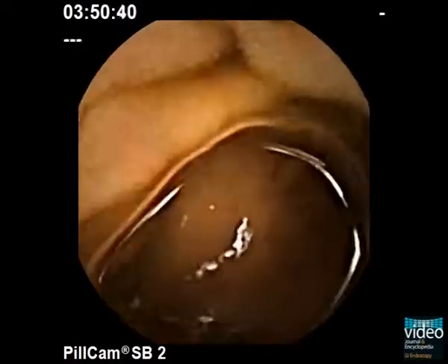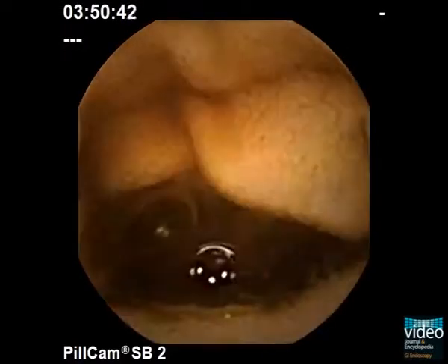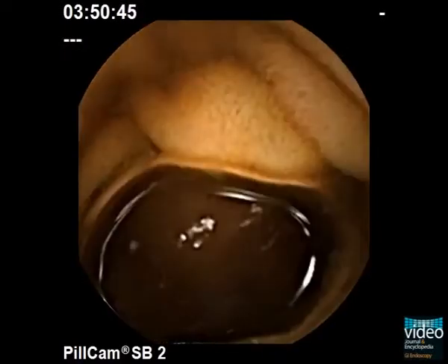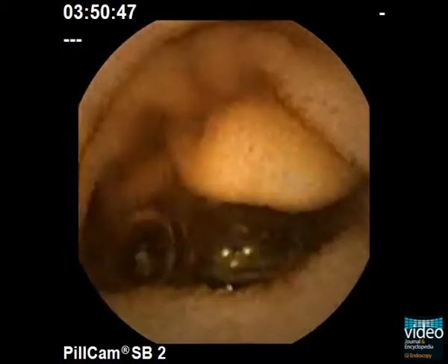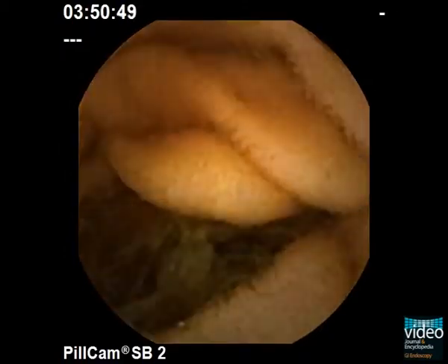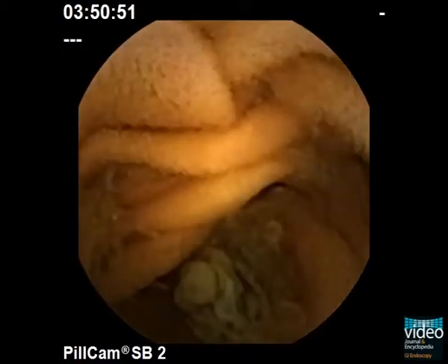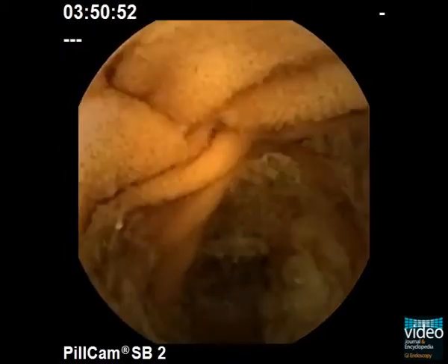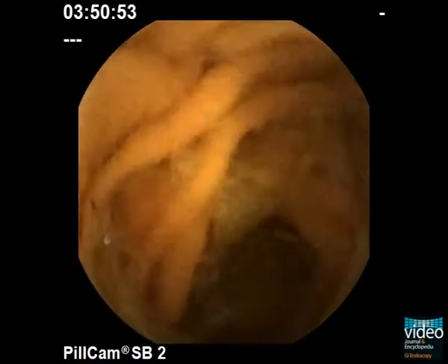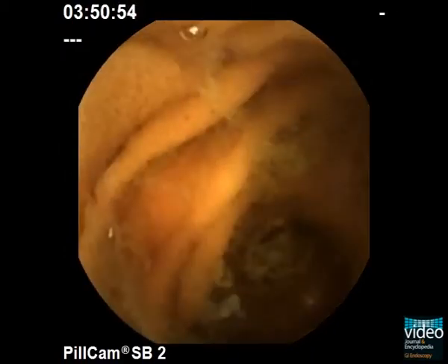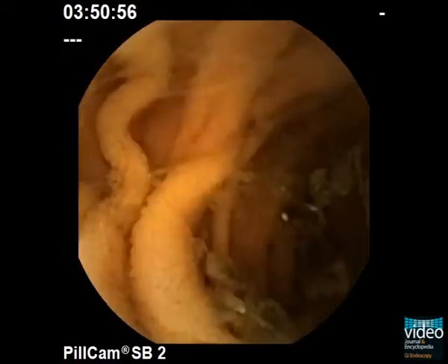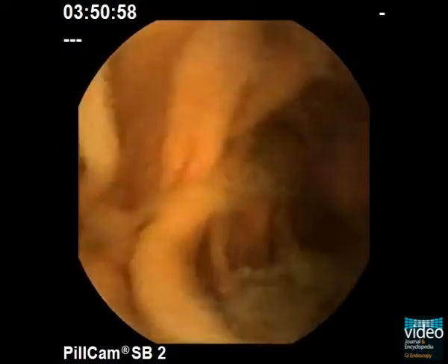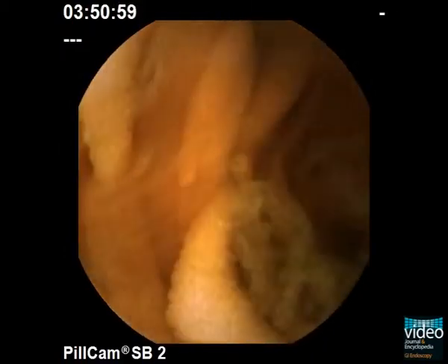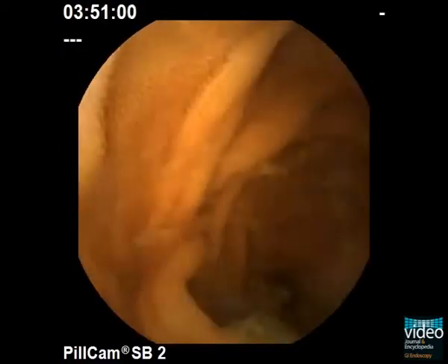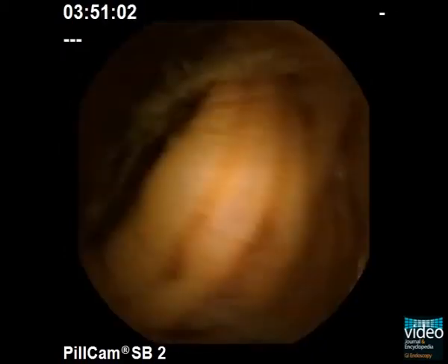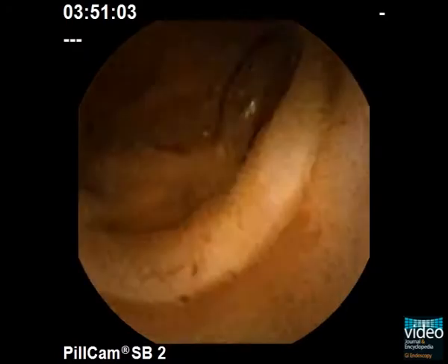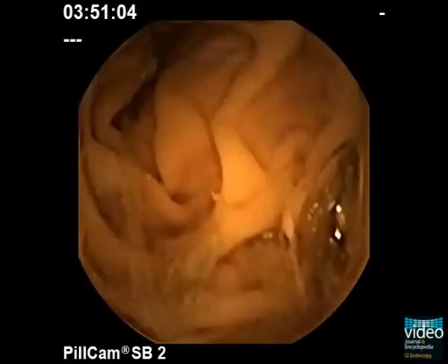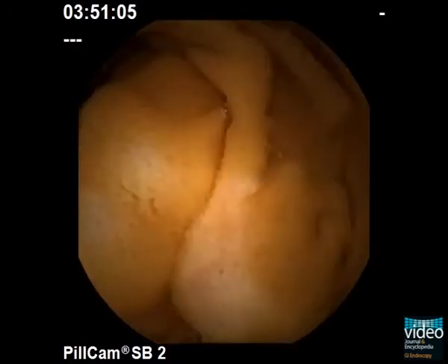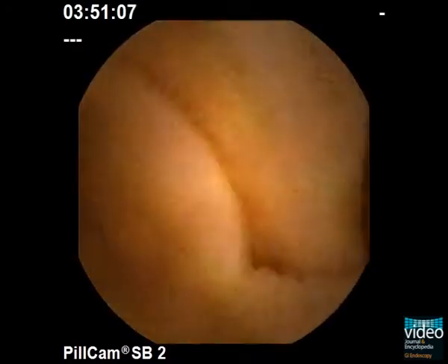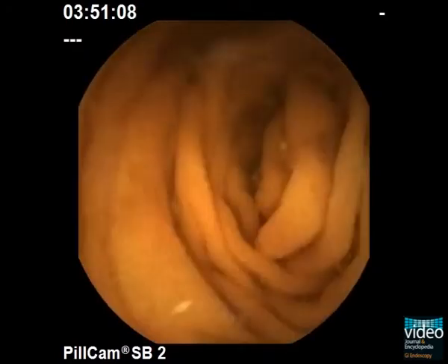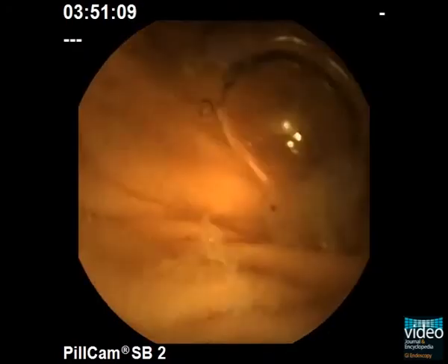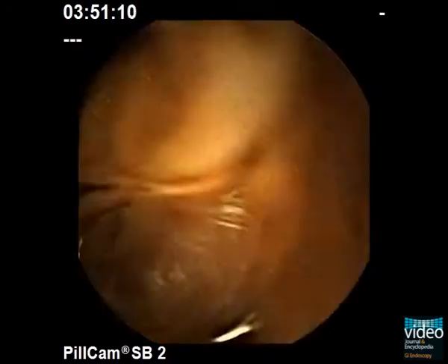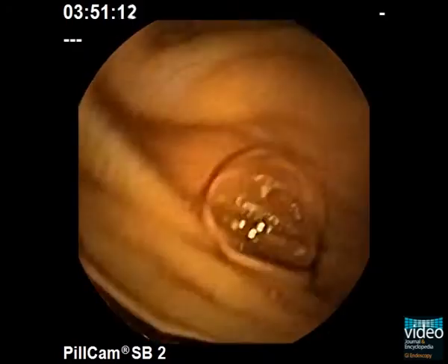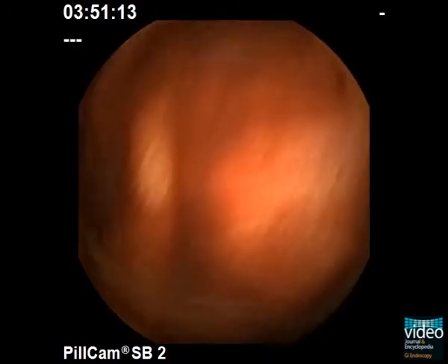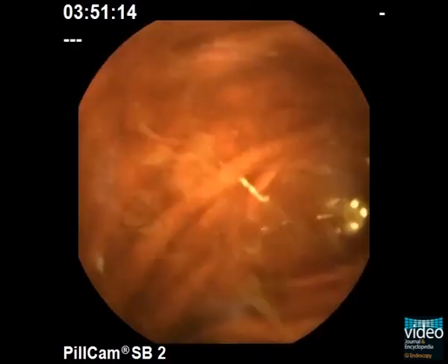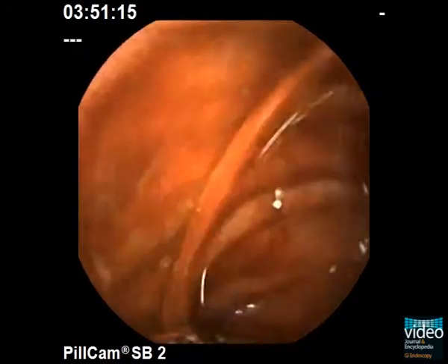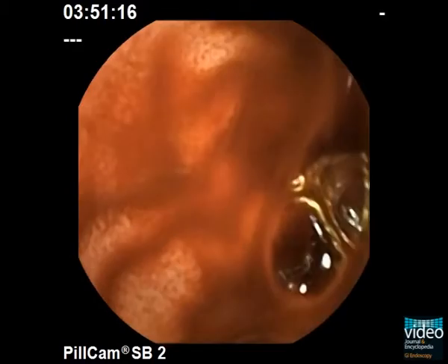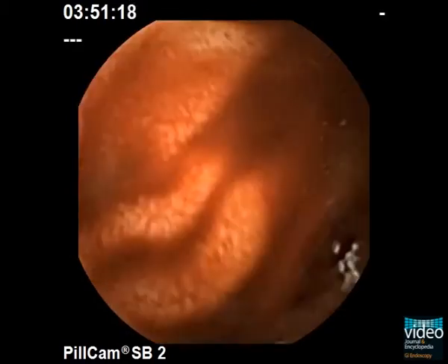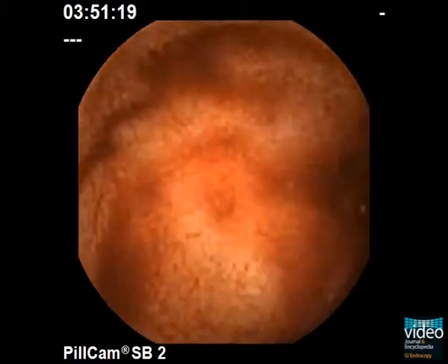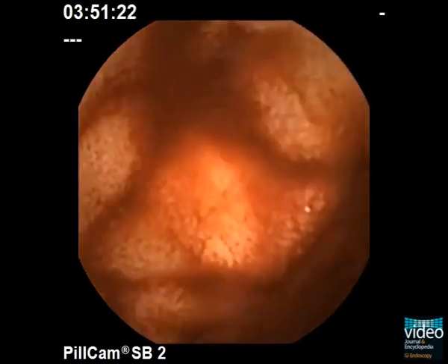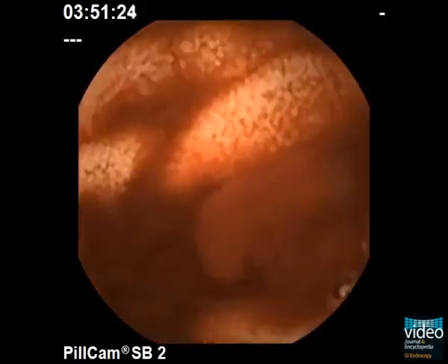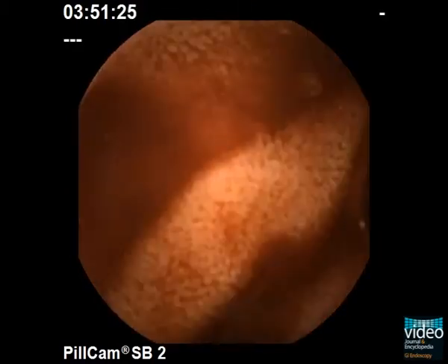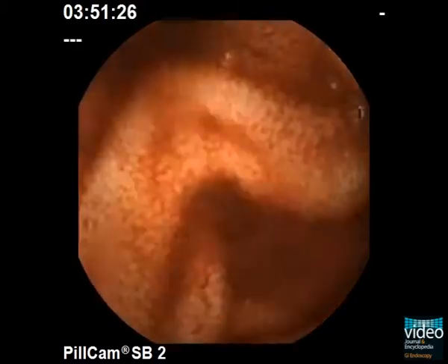This 53-year-old patient with known liver cirrhosis presented with severe haematochesia without any bleeding source found at upper and lower flexible endoscopy. Capsule endoscopy is performed and reveals fresh blood in the small bowel lumen.